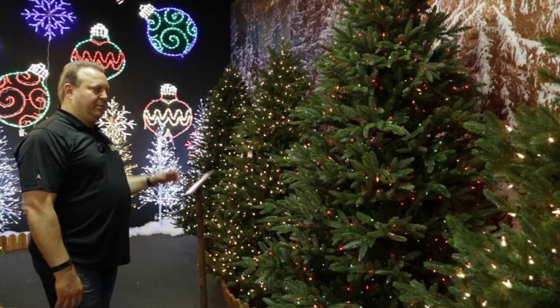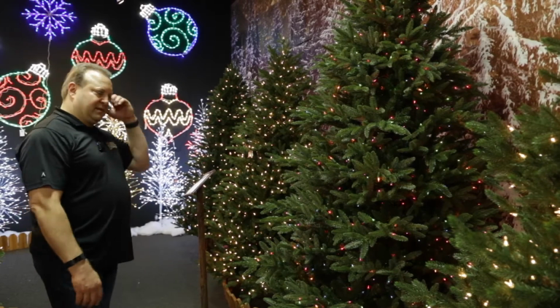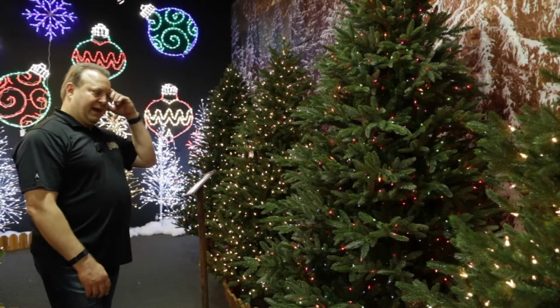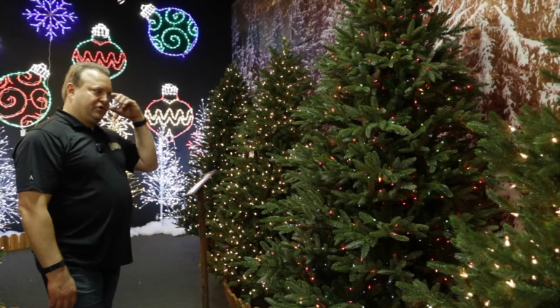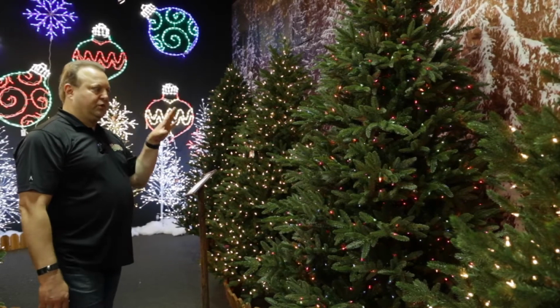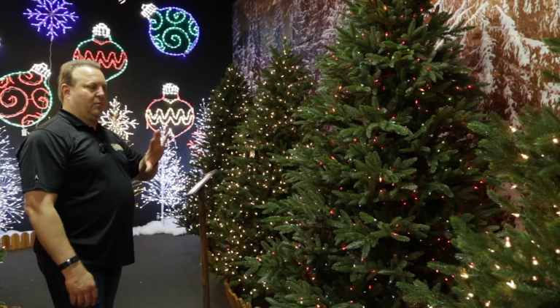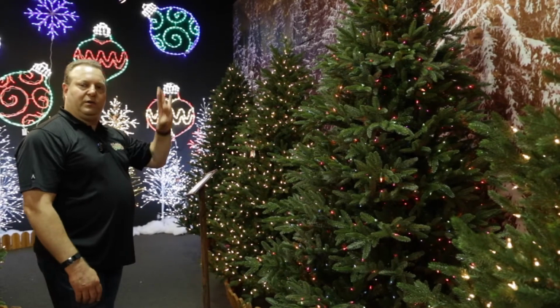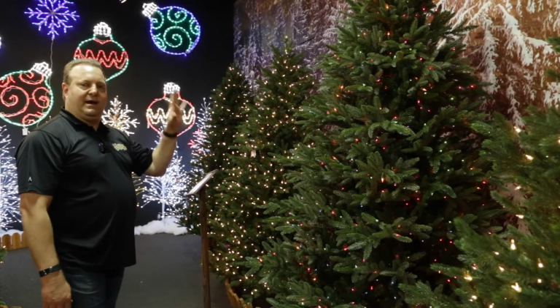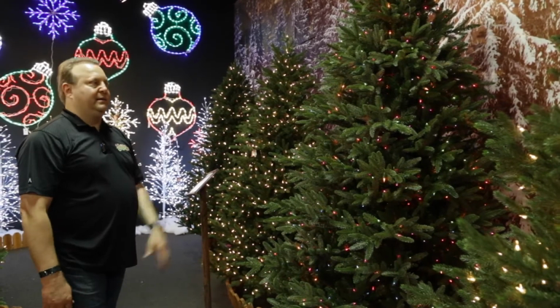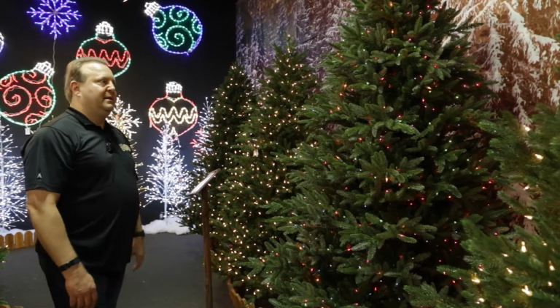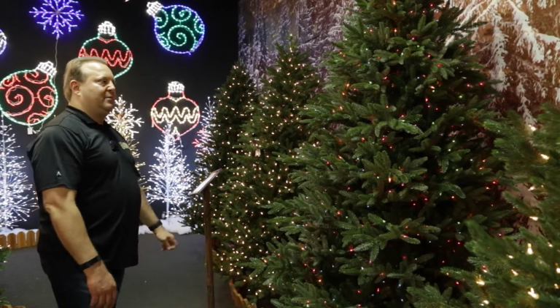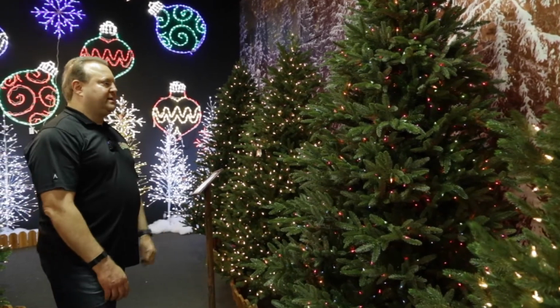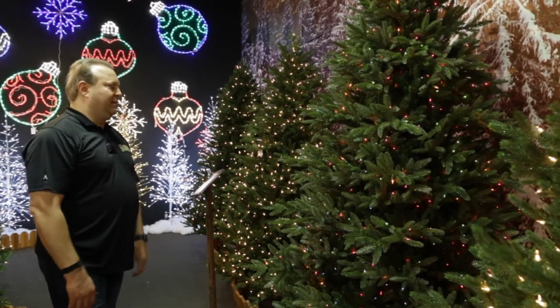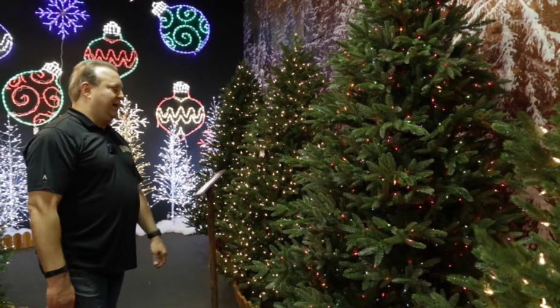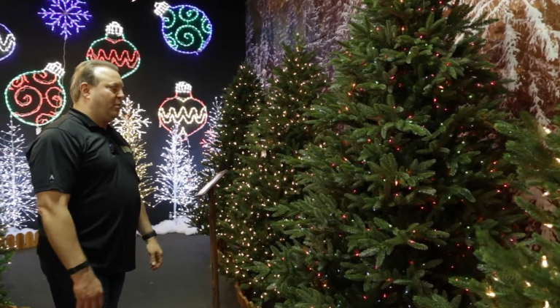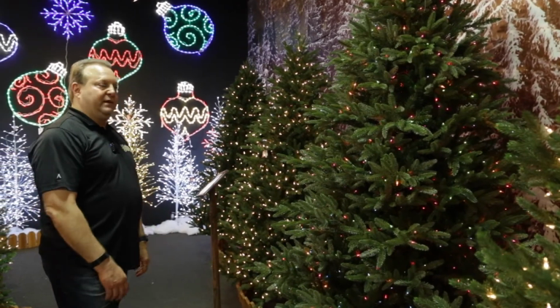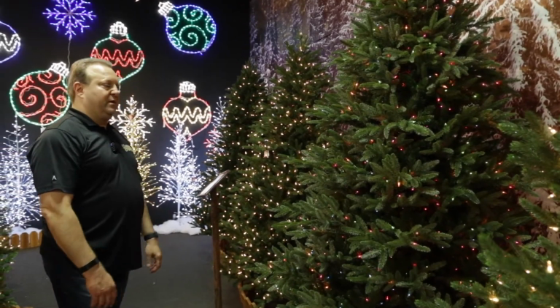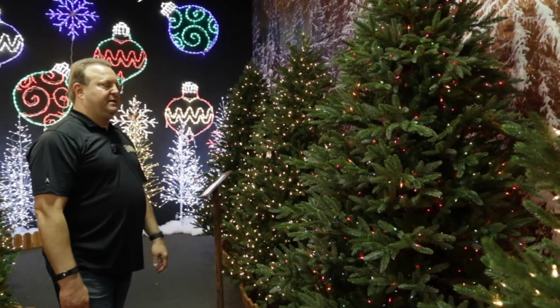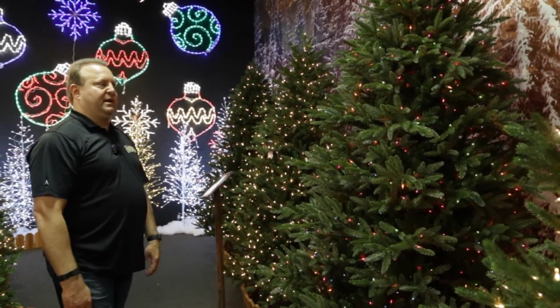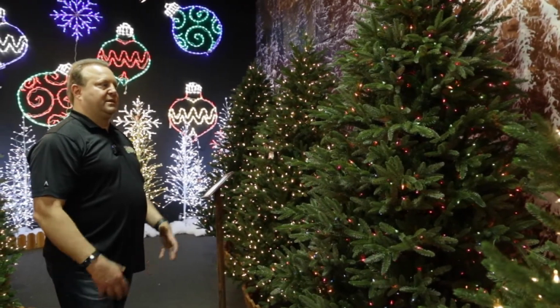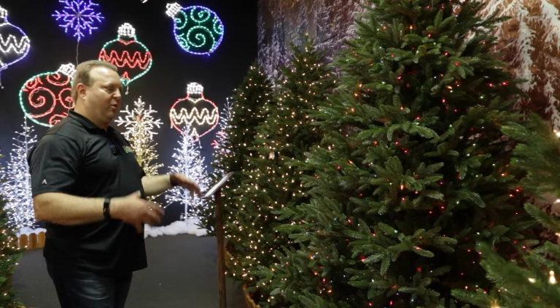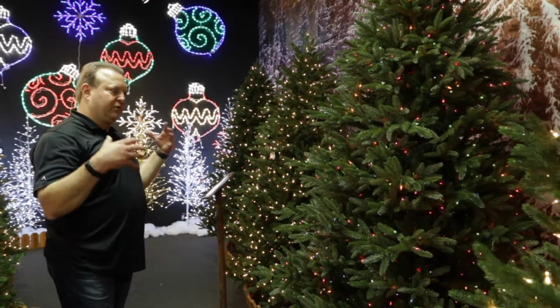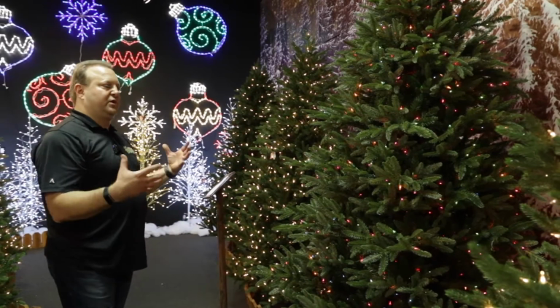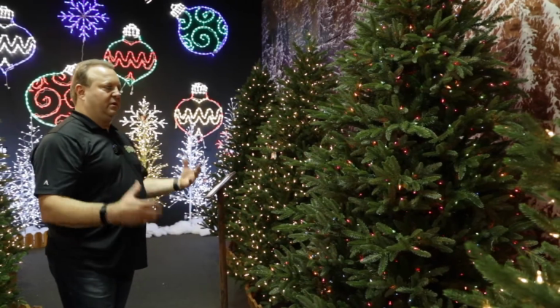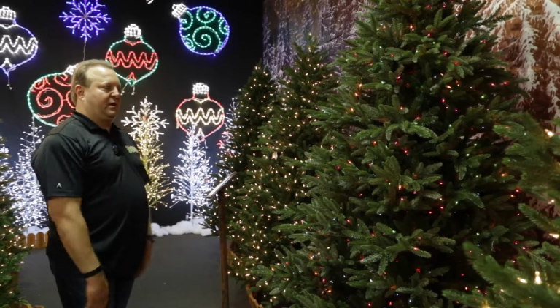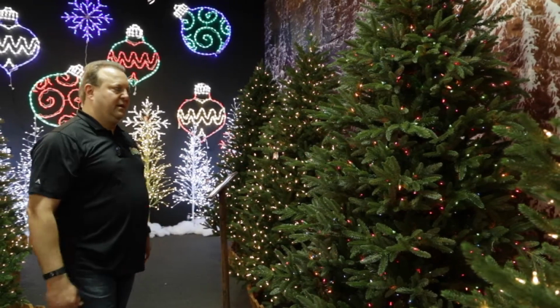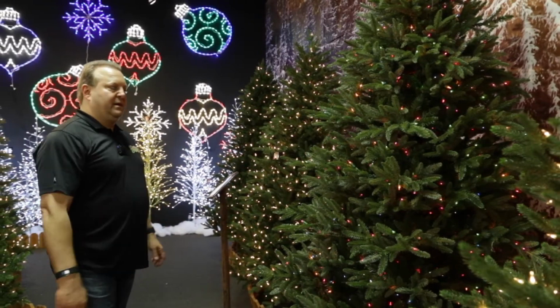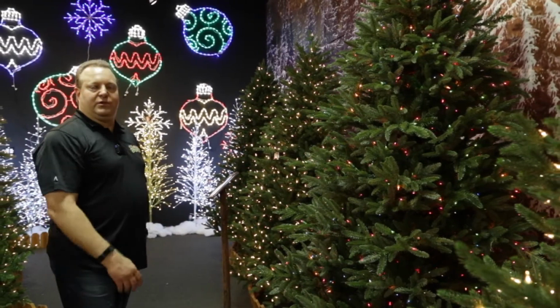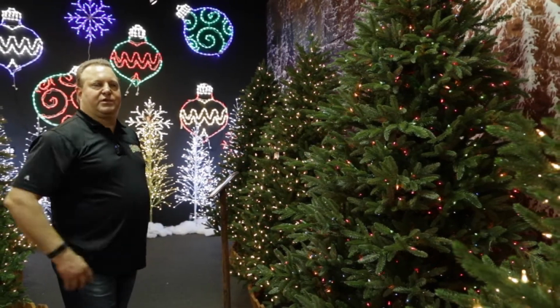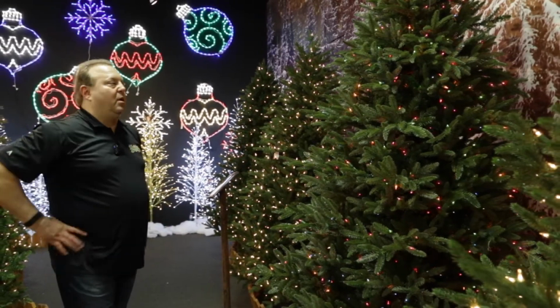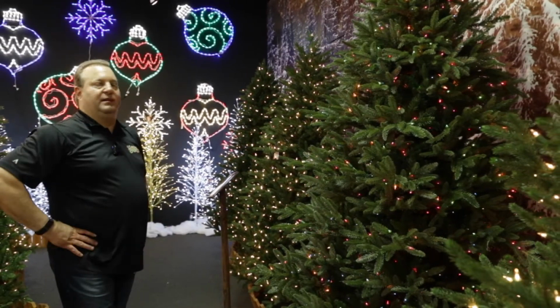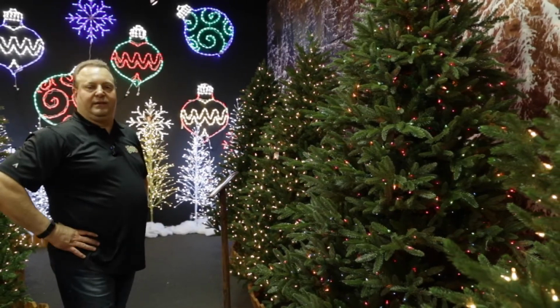It's a beautiful, traditional-looking tree for people who love a real Fraser fir look. This one features our jewel-tone multi lights, and we sell a lot of multi-light trees because it's a very traditional look.